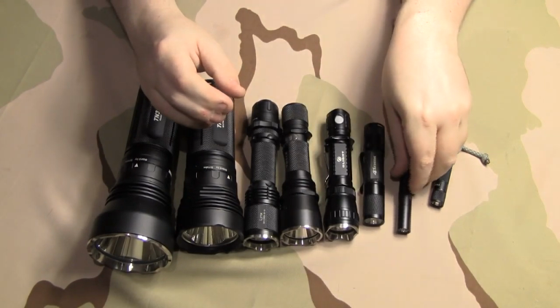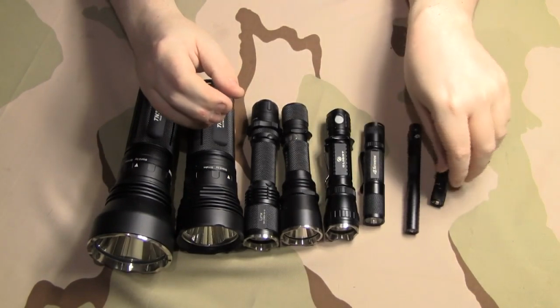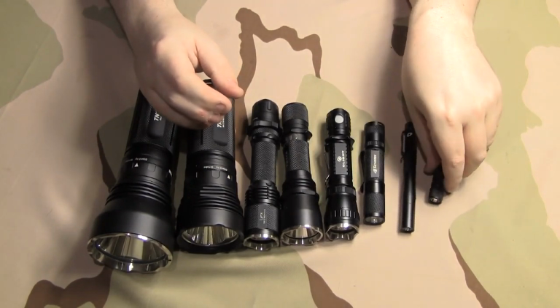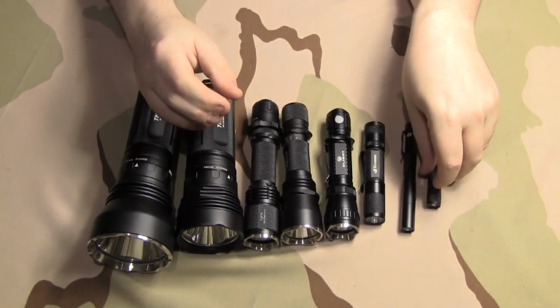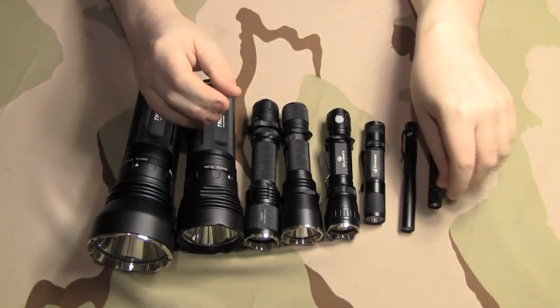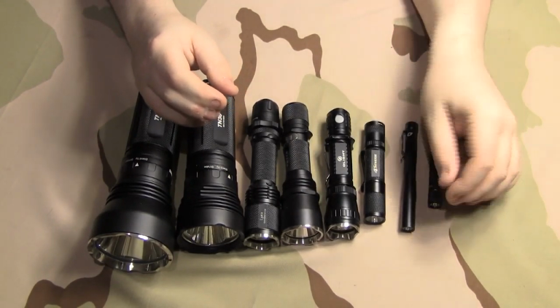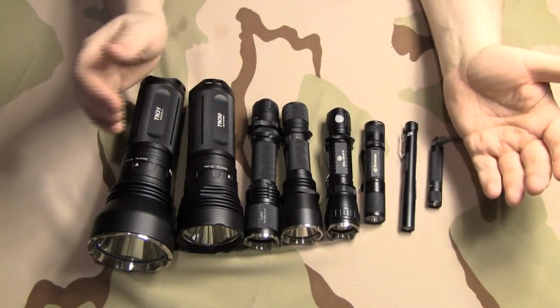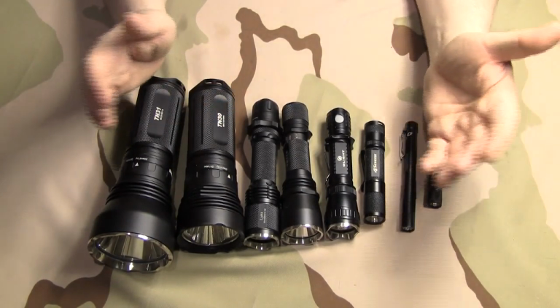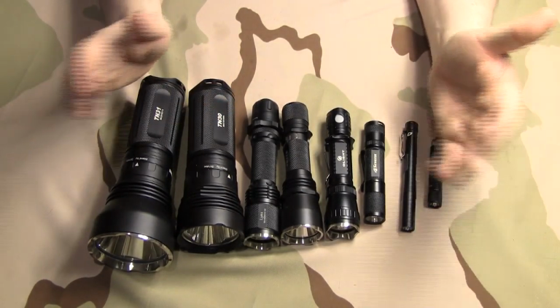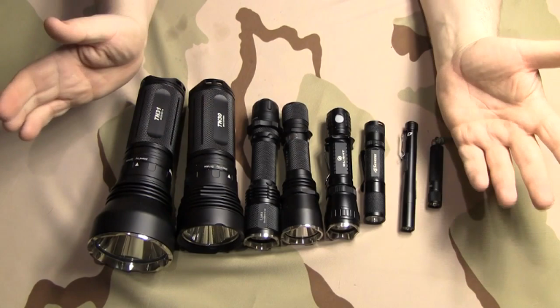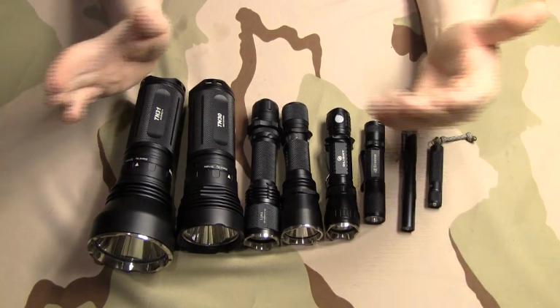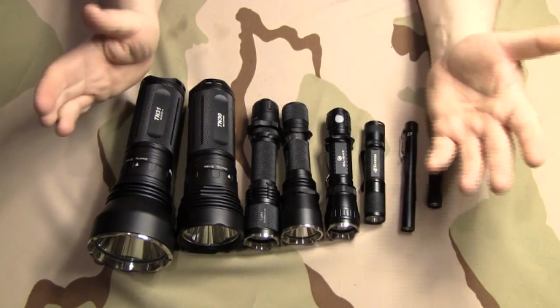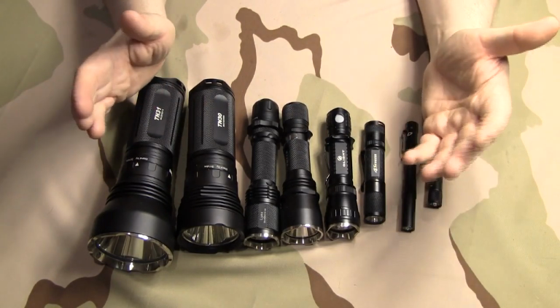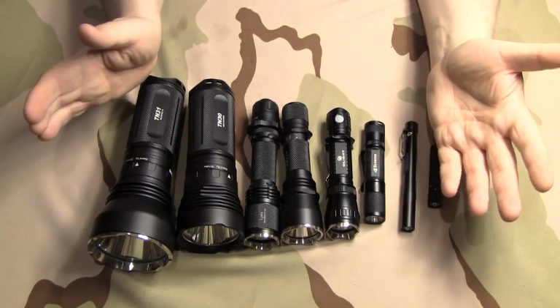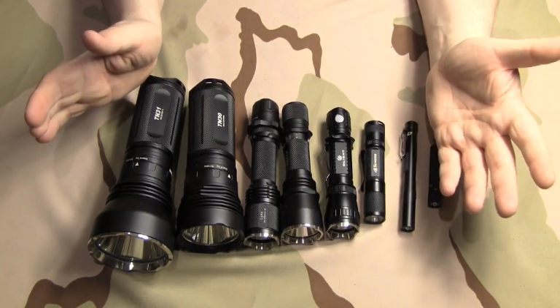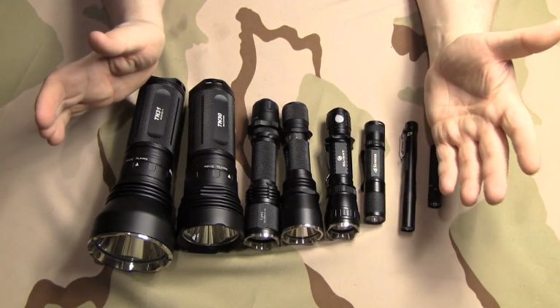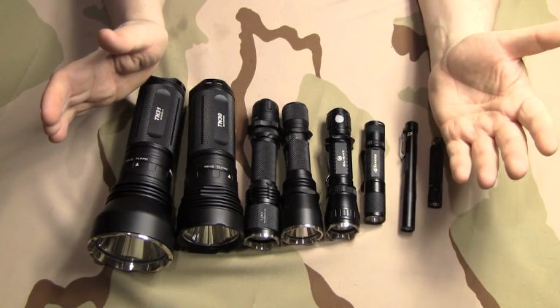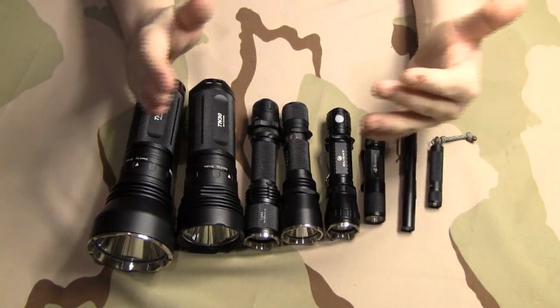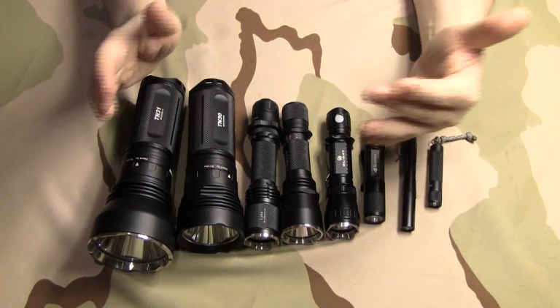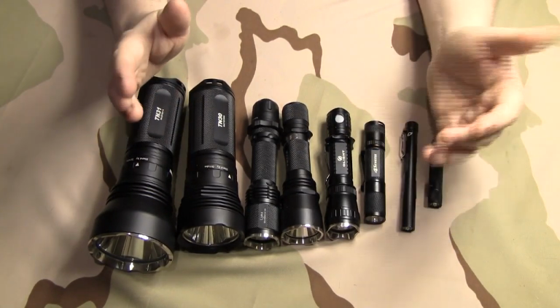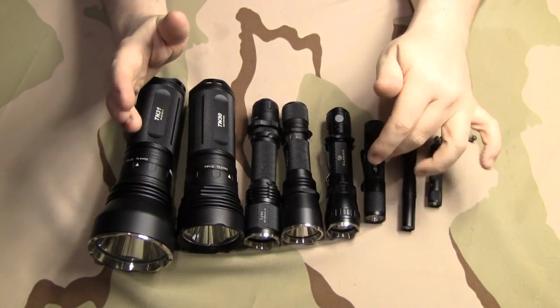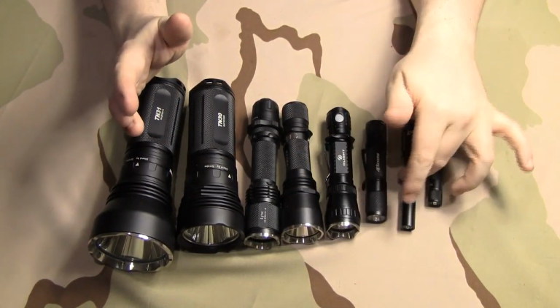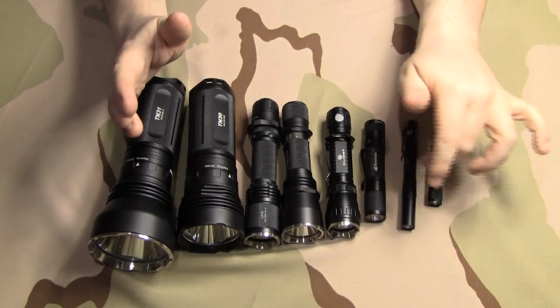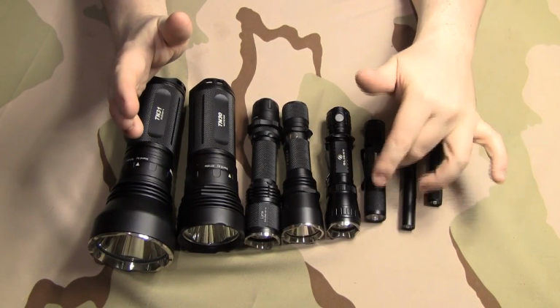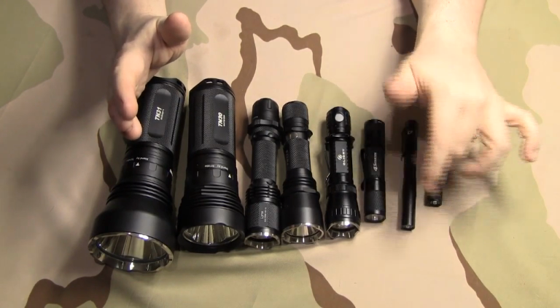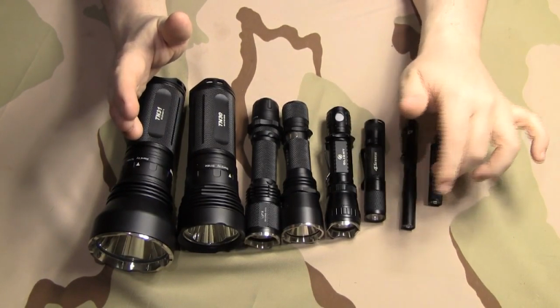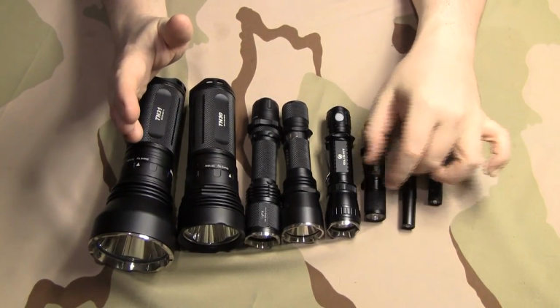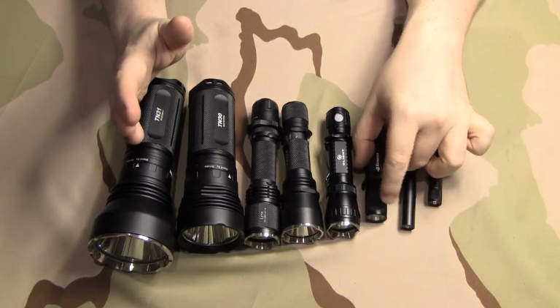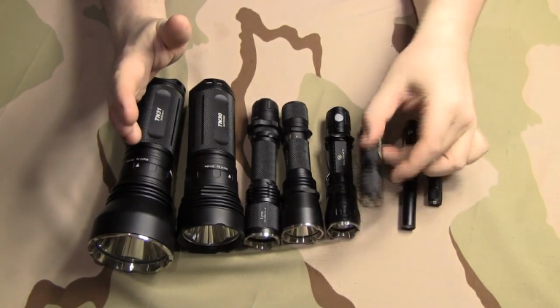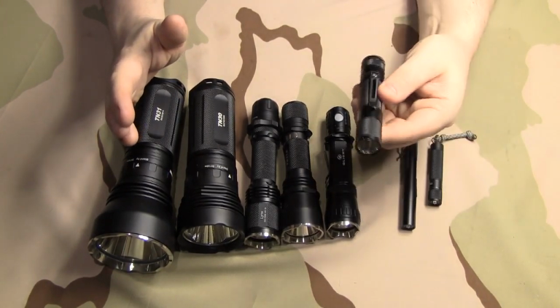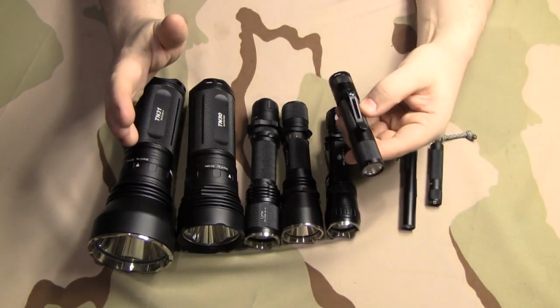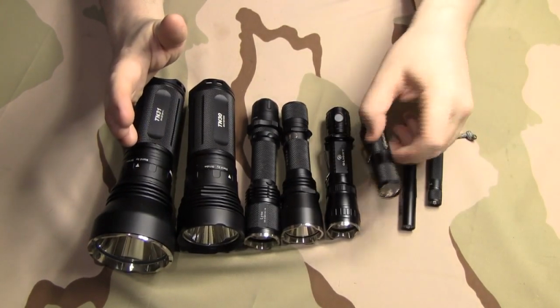For just an EDC flashlight that you can have with you any given time, any given place — easy to carry and lightweight — one of these three is a good choice.